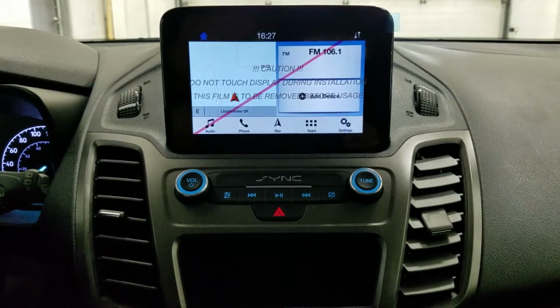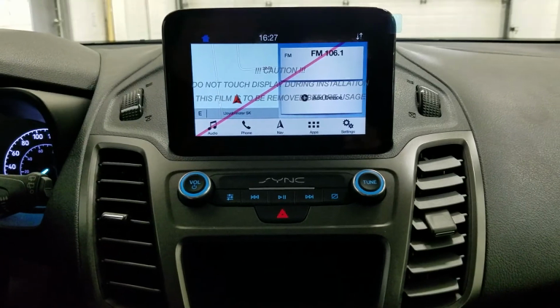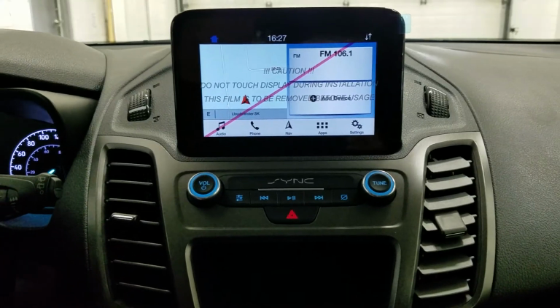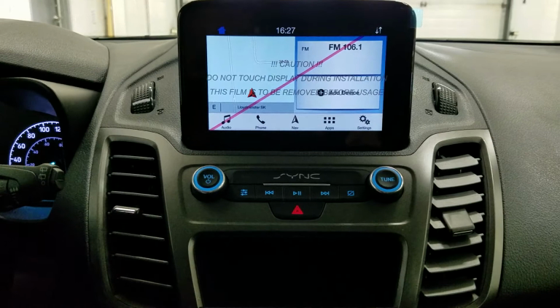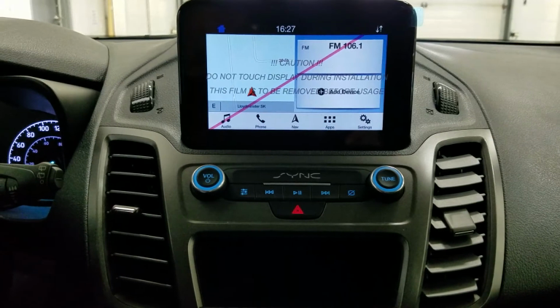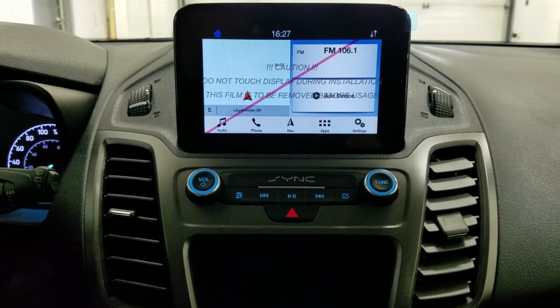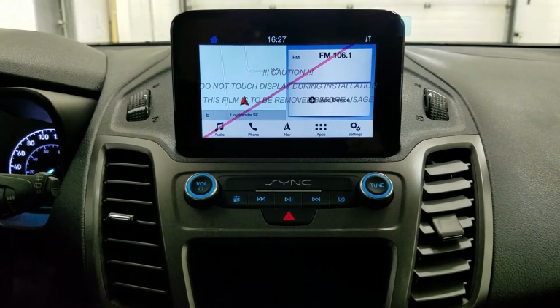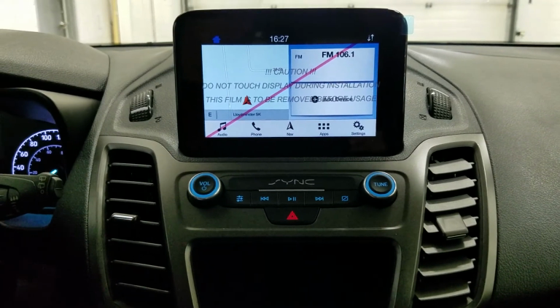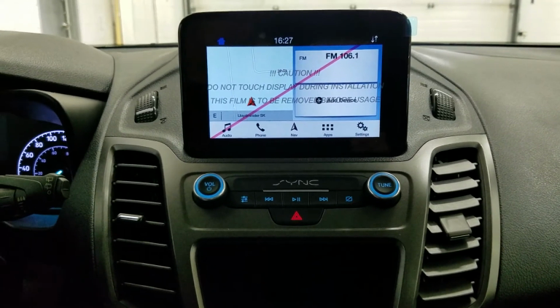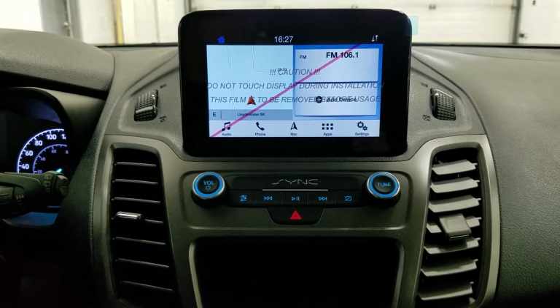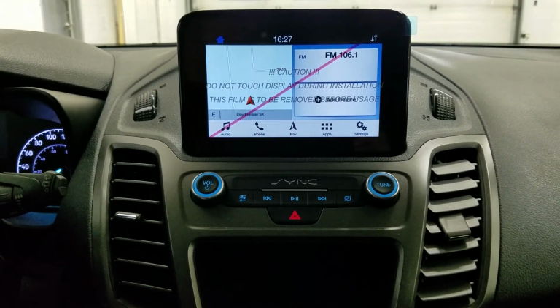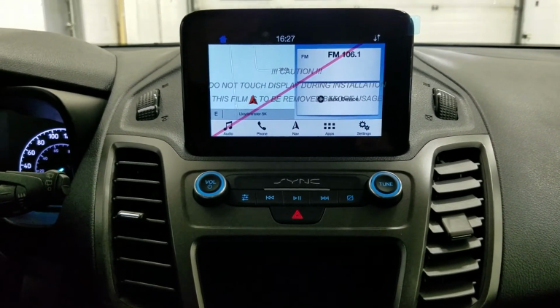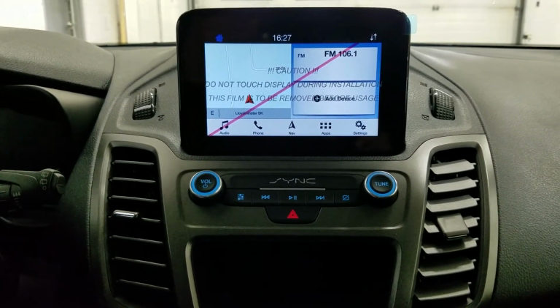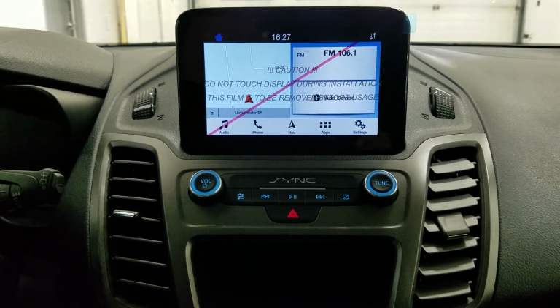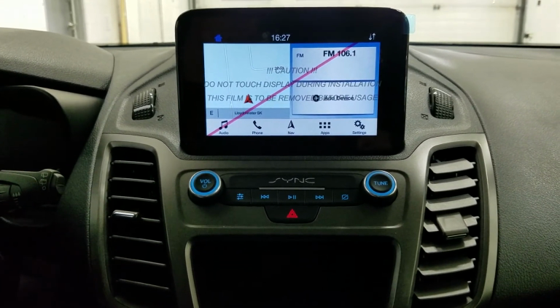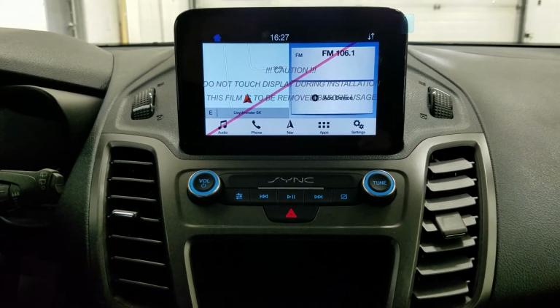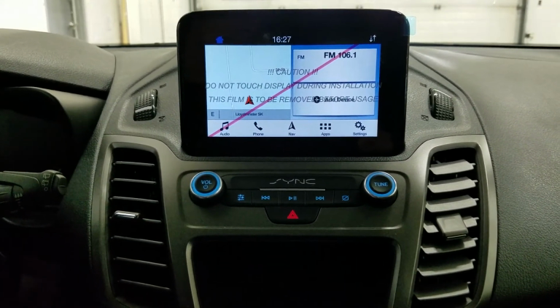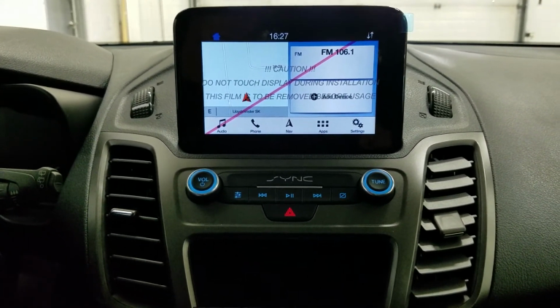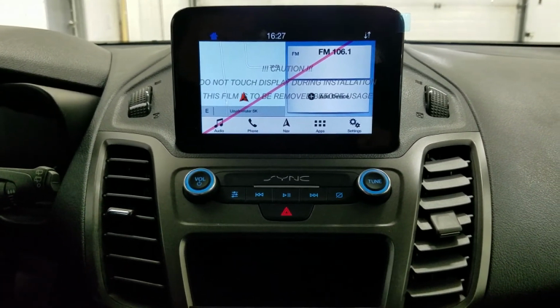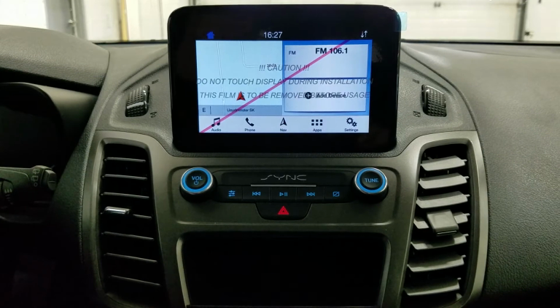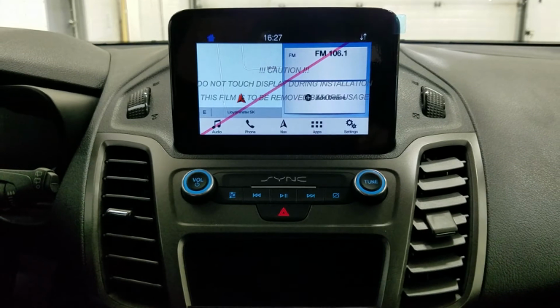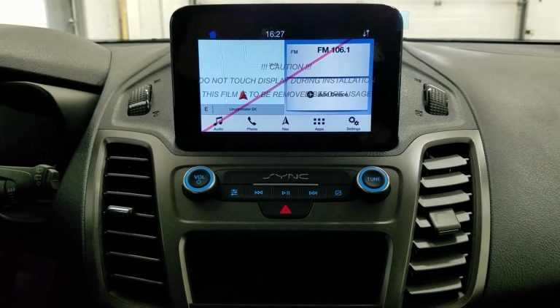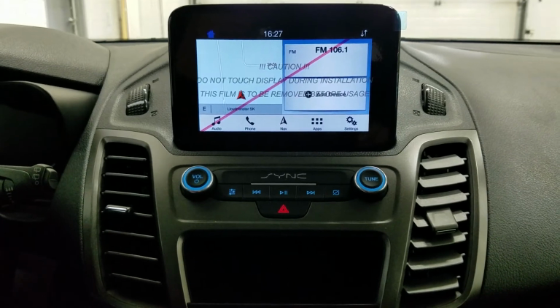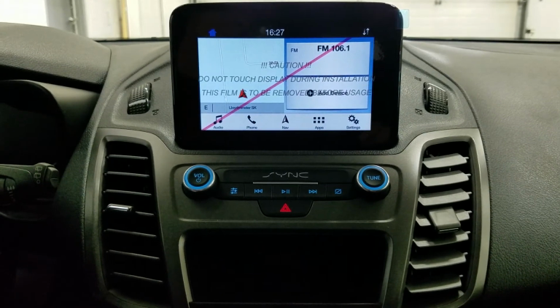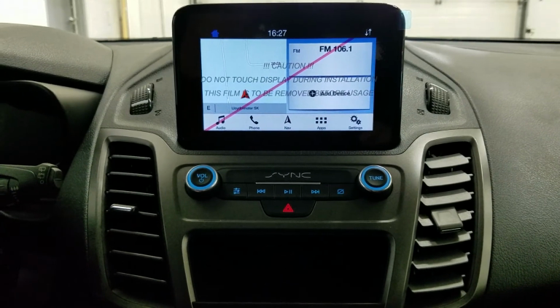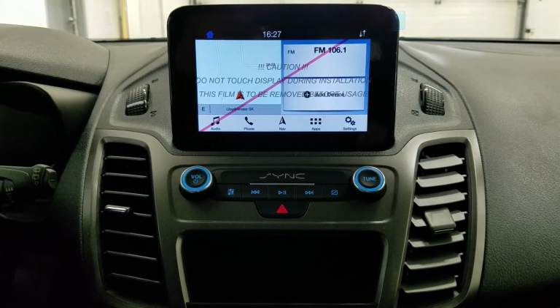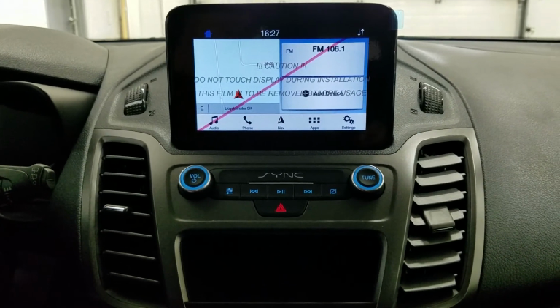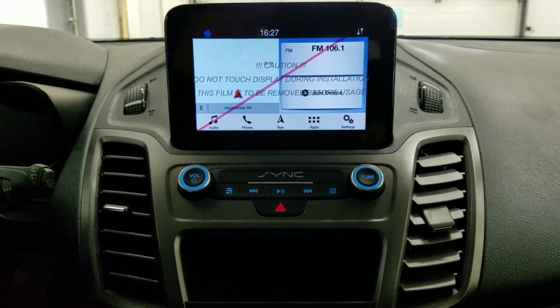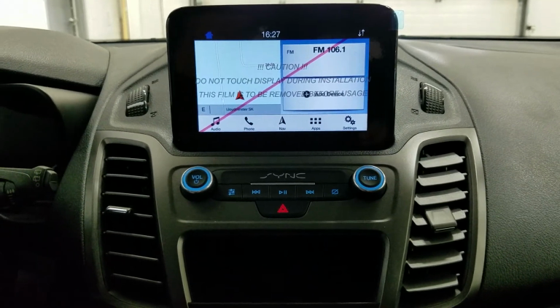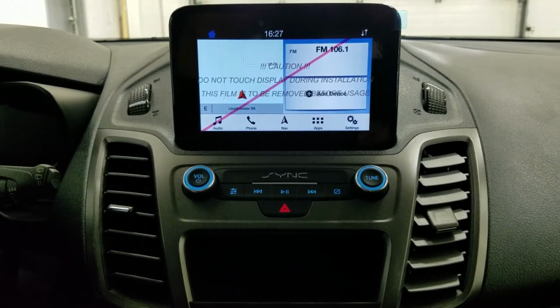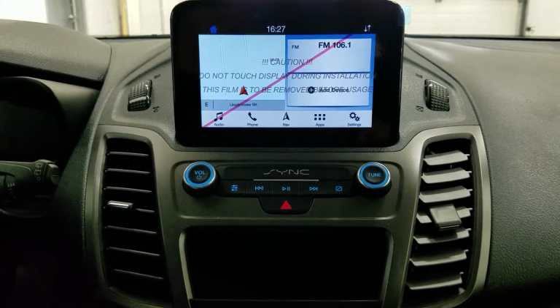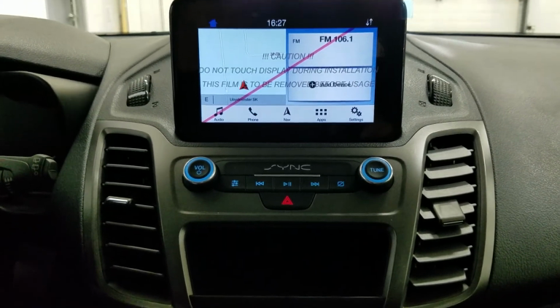As we look ahead, you'll notice we have our SYNC 3 touchscreen display, which allows audio control, phone connectivity, navigation, and other apps including Apple CarPlay and Android Auto. You can also watch the display of our reverse camera.